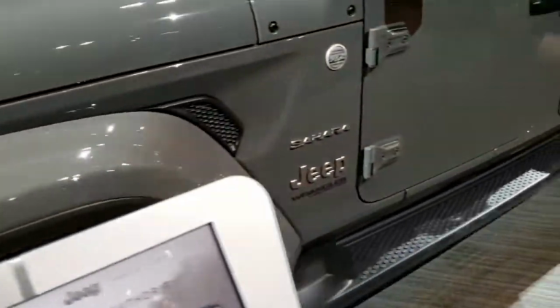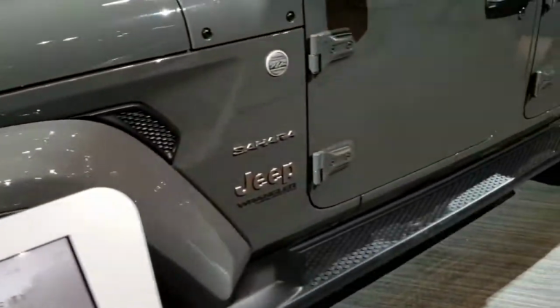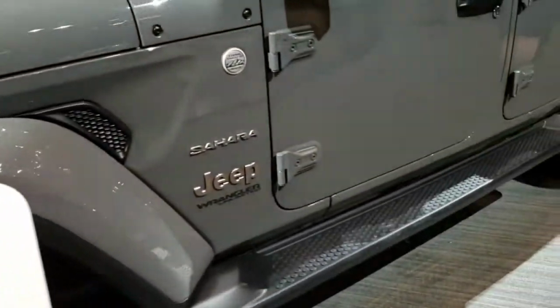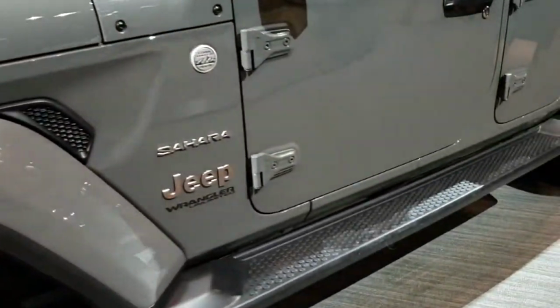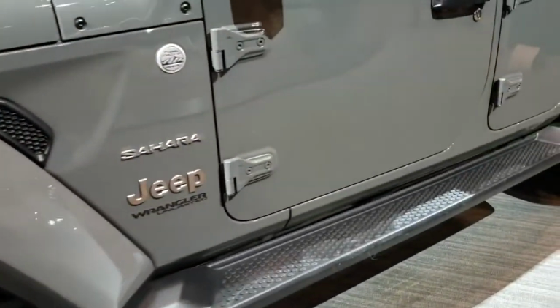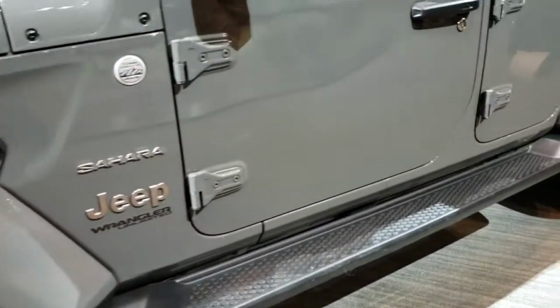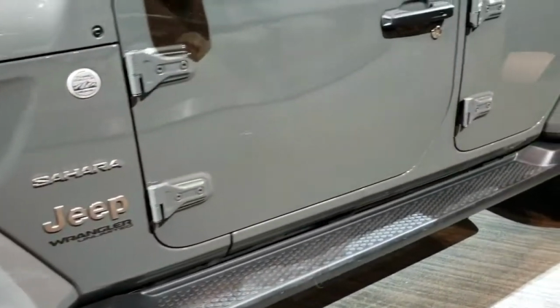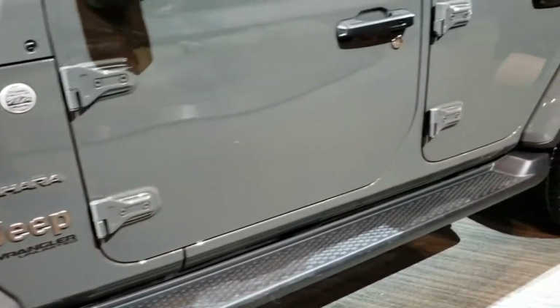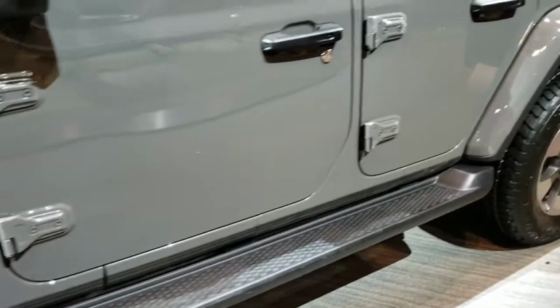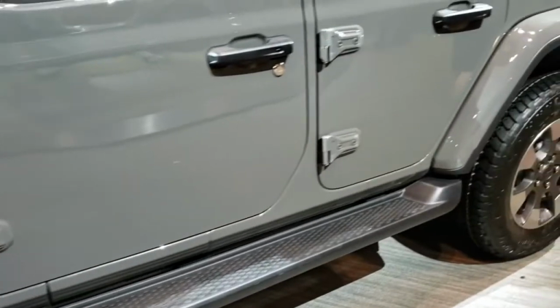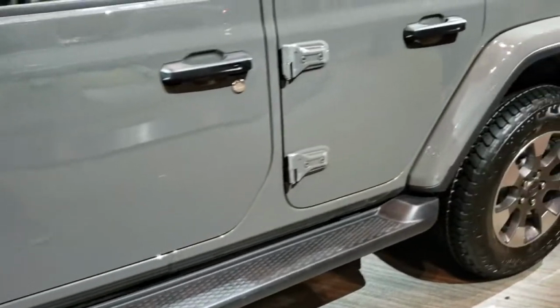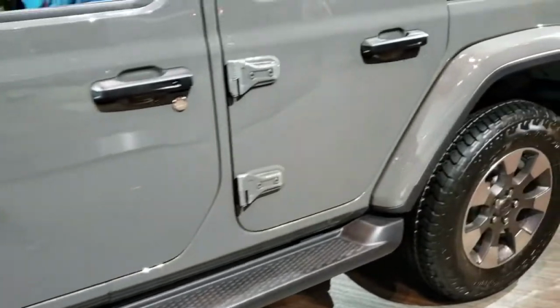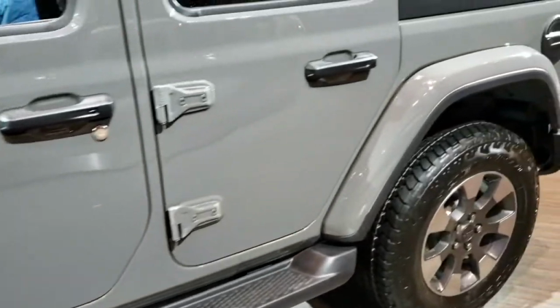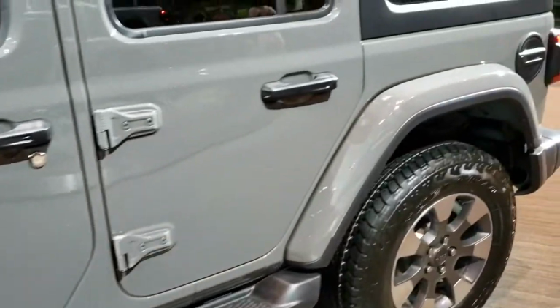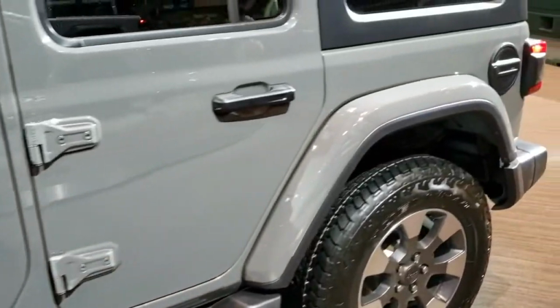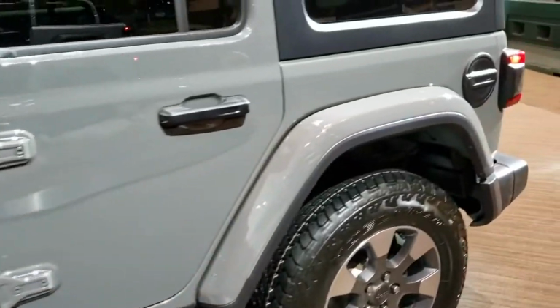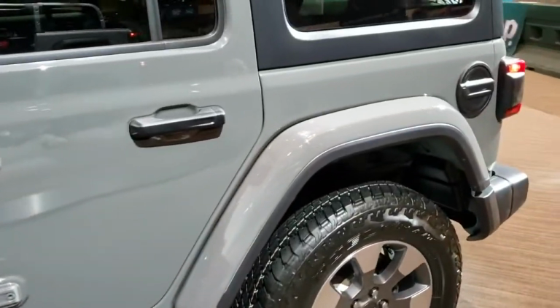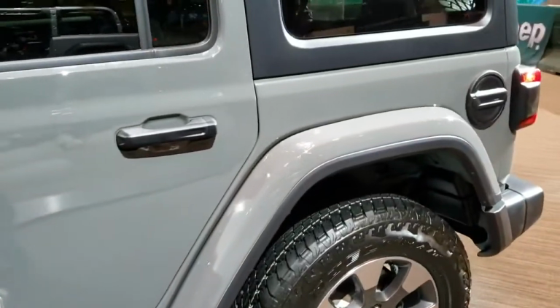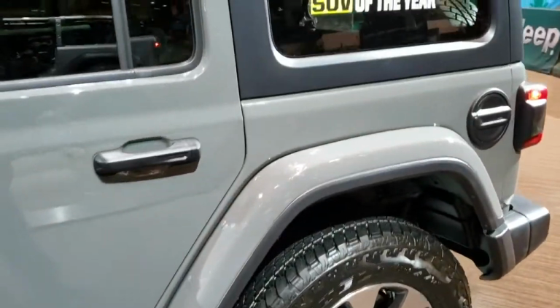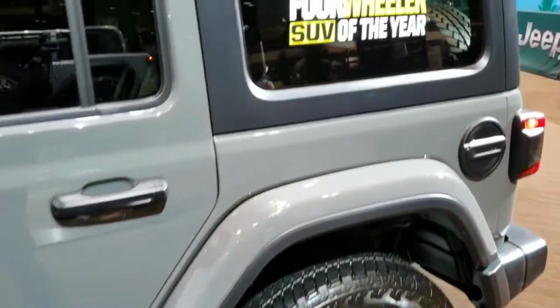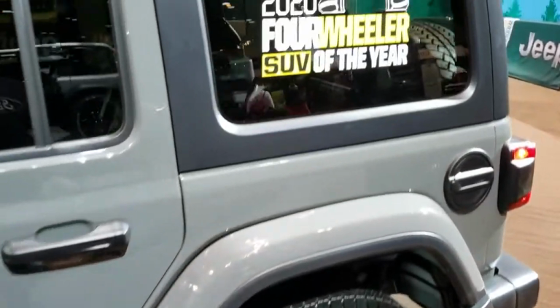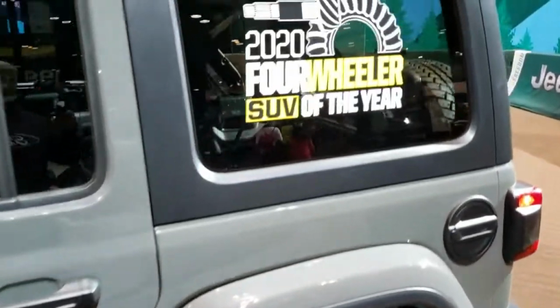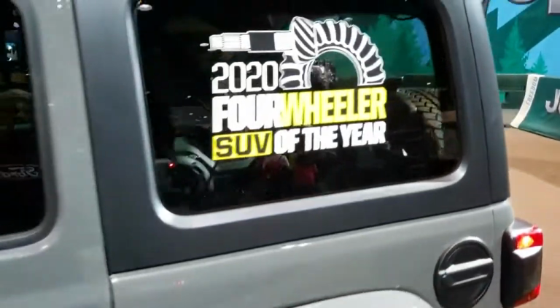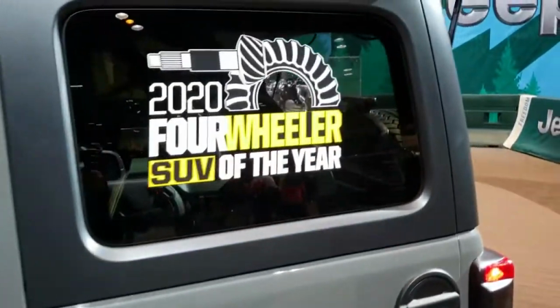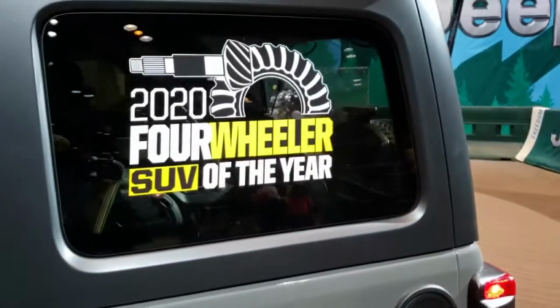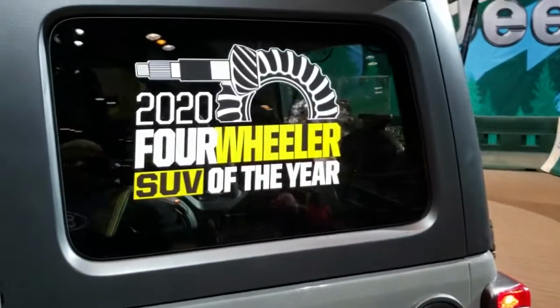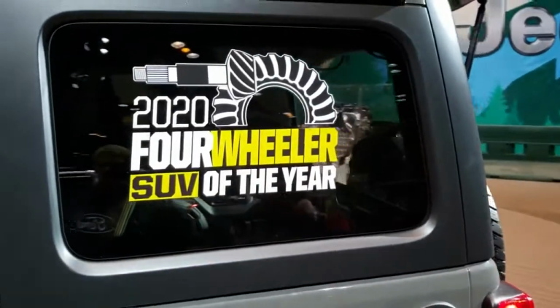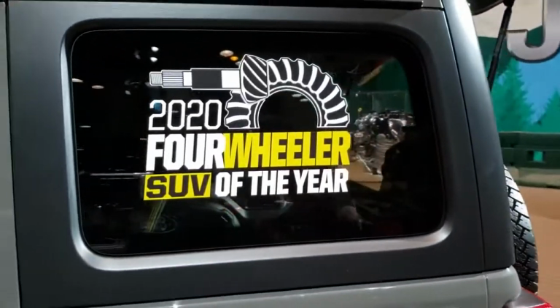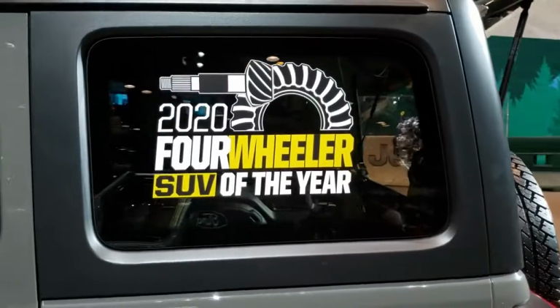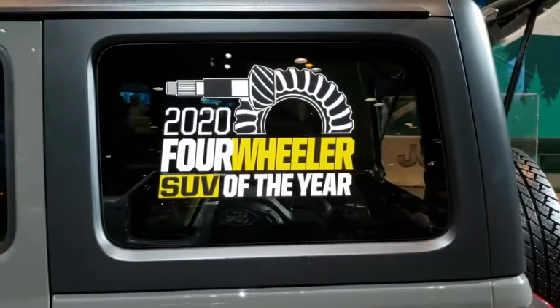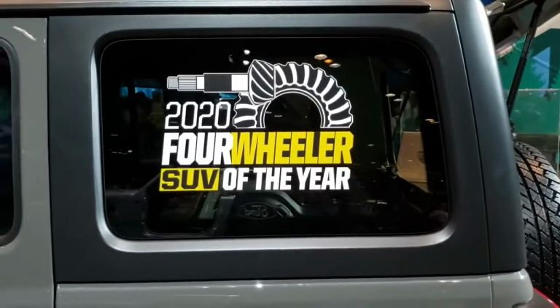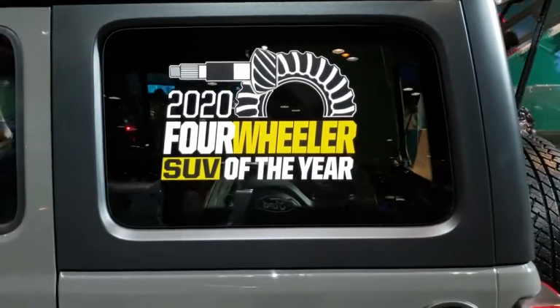It comes with the step bars. This was the 2020 four-wheeler SUV of the year.